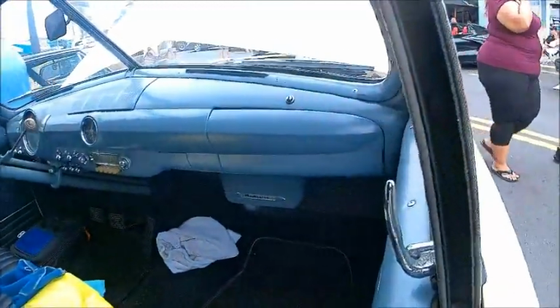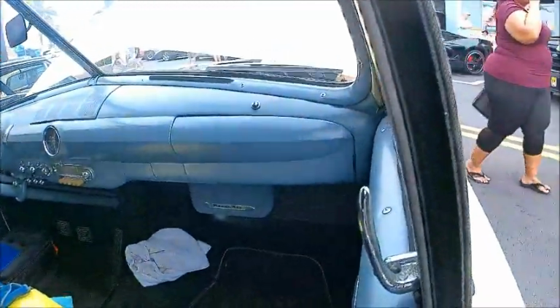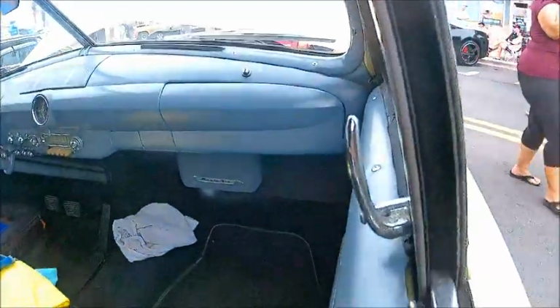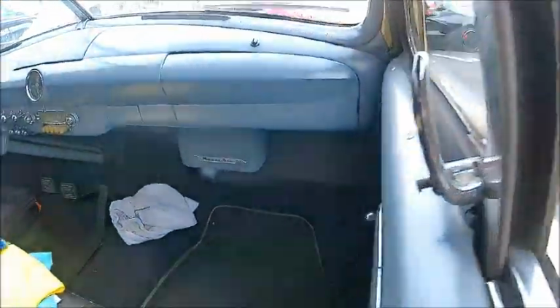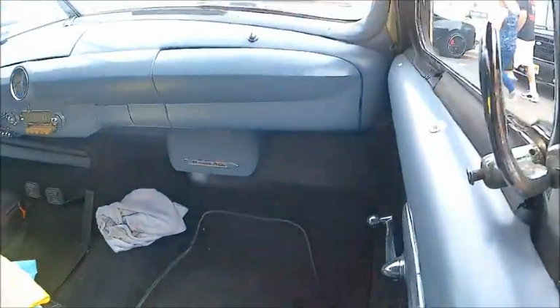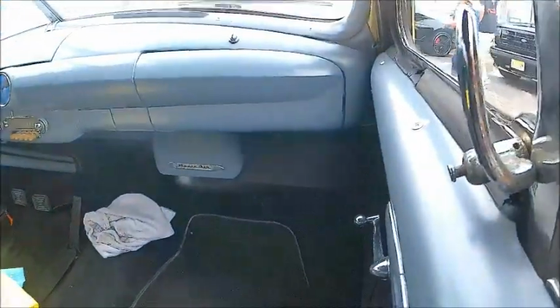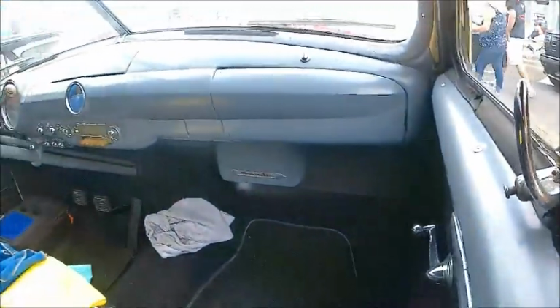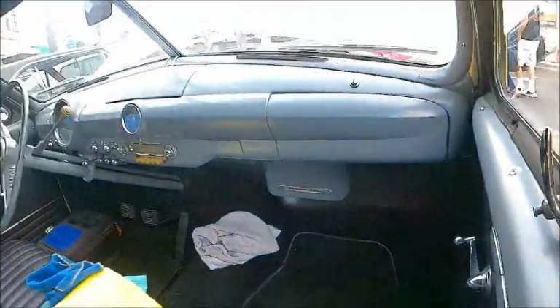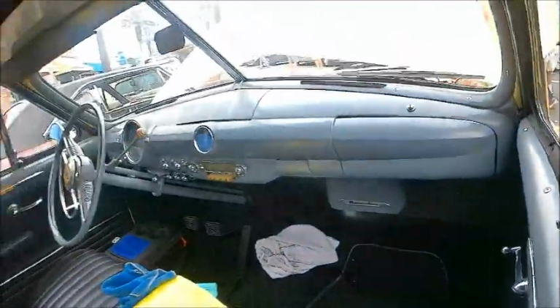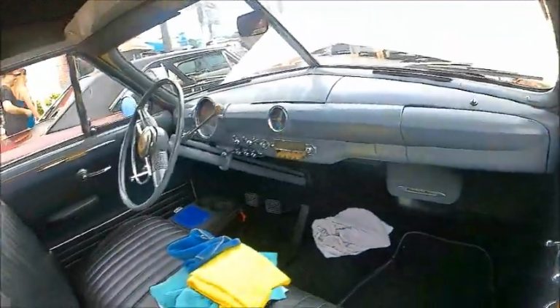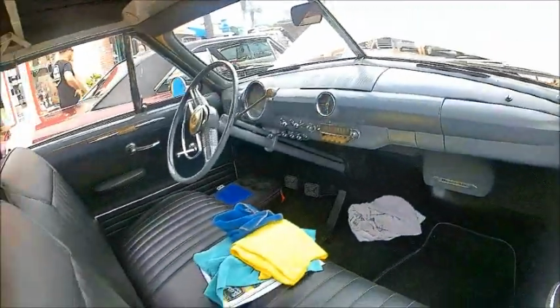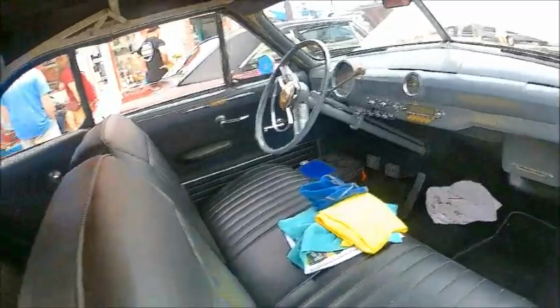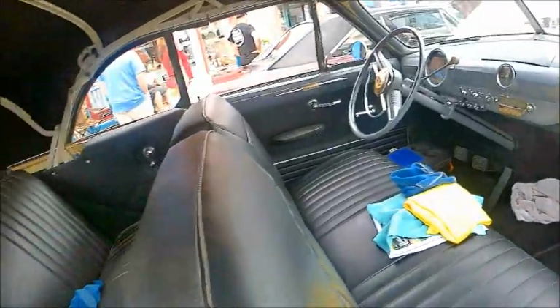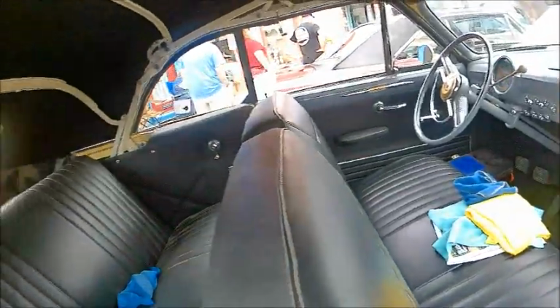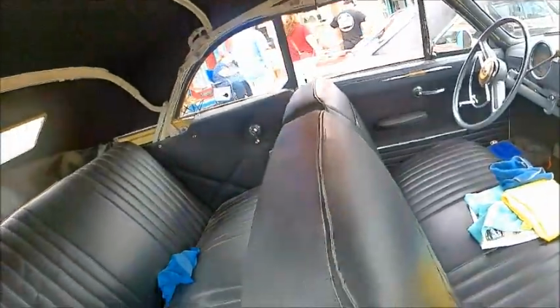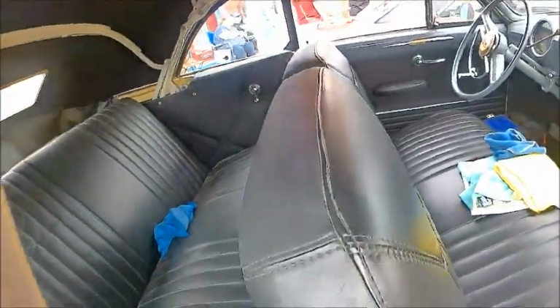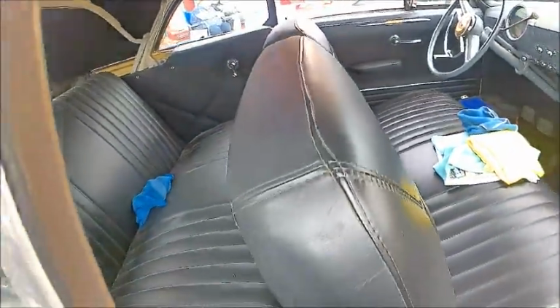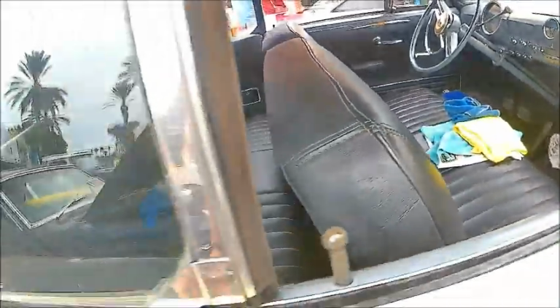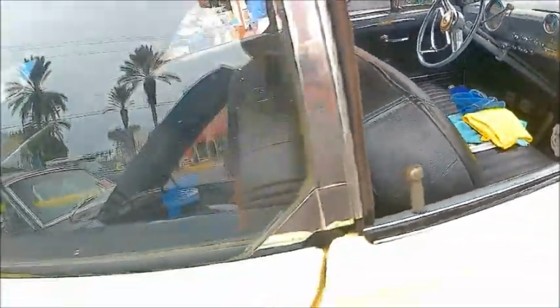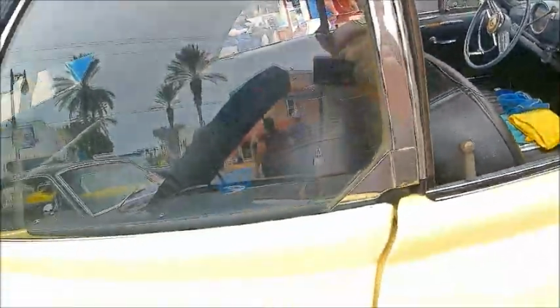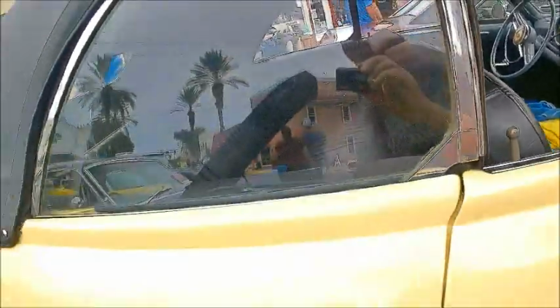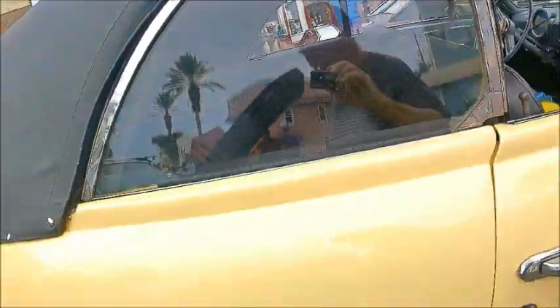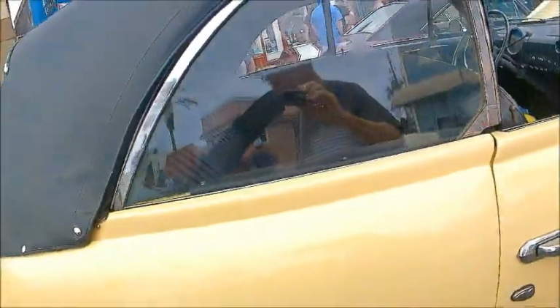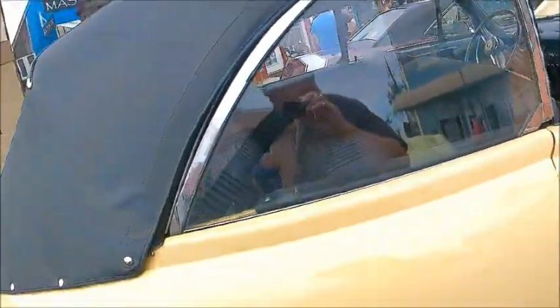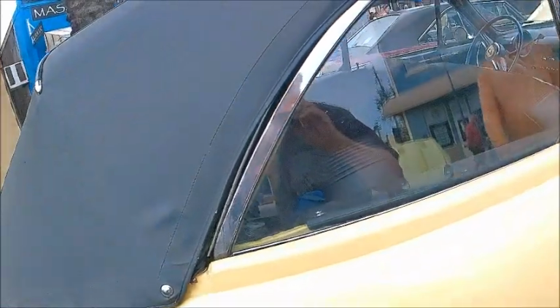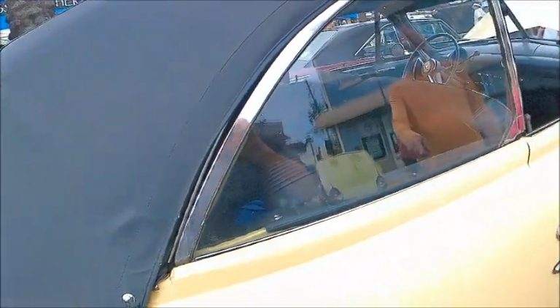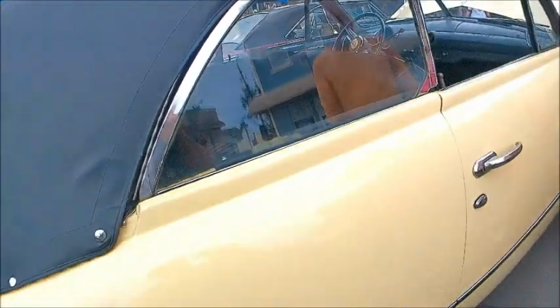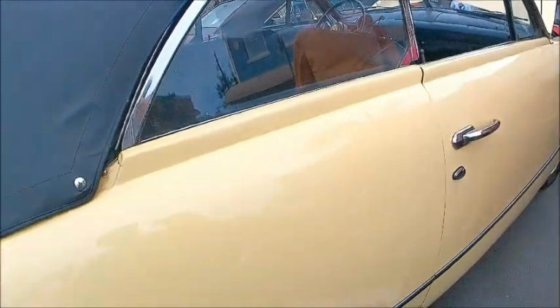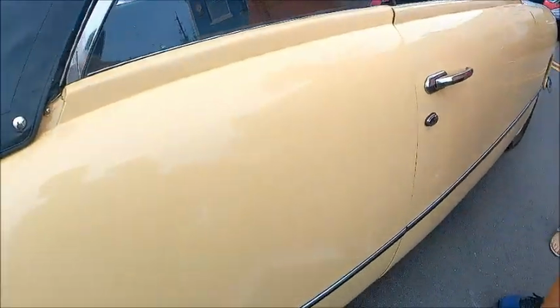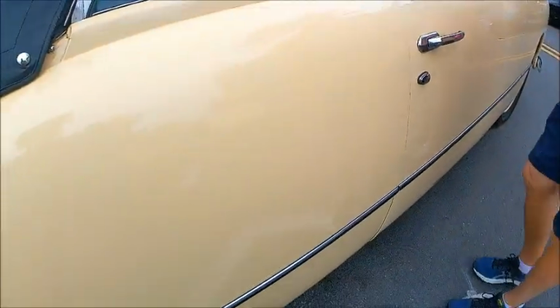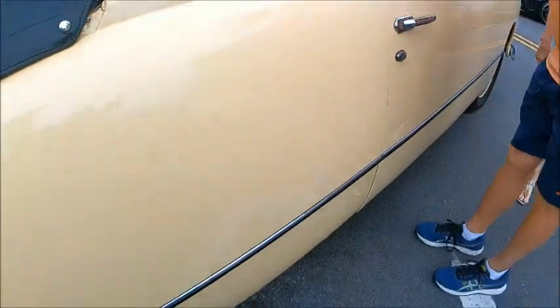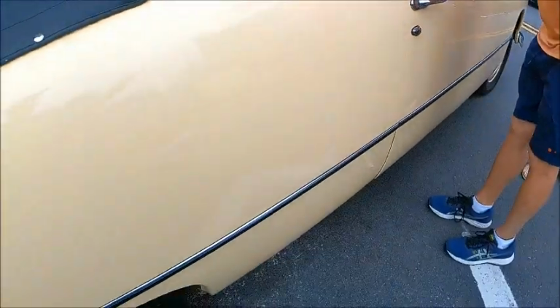I videoed another of these convertibles — same color, but a different car — earlier on. In fact, I checked, and it's not the same car.